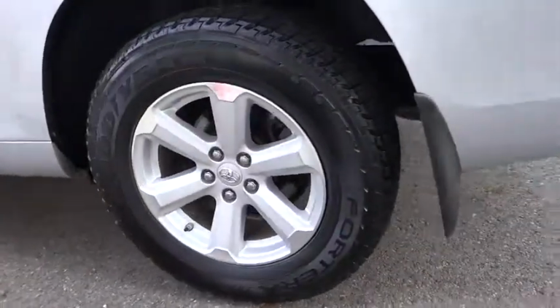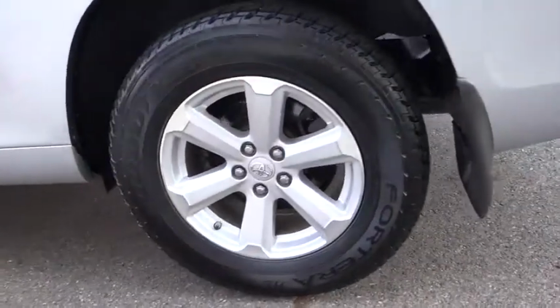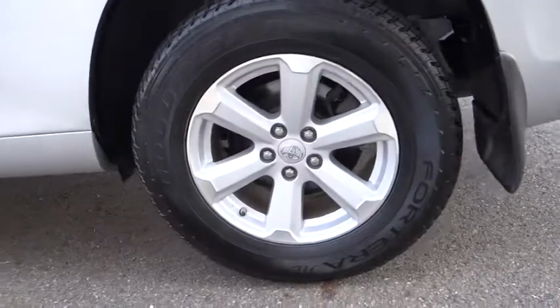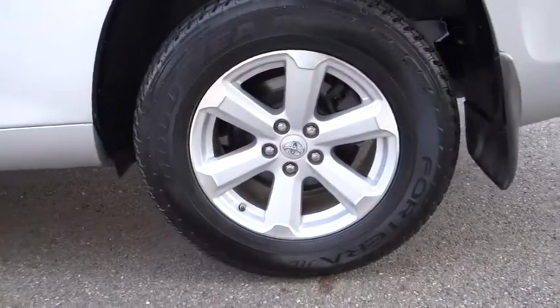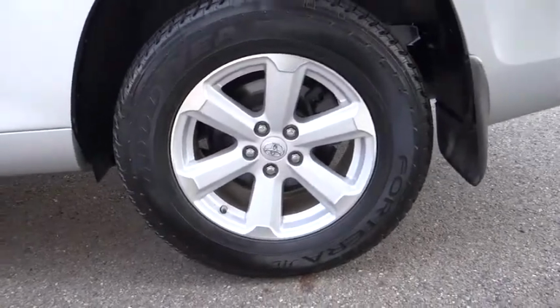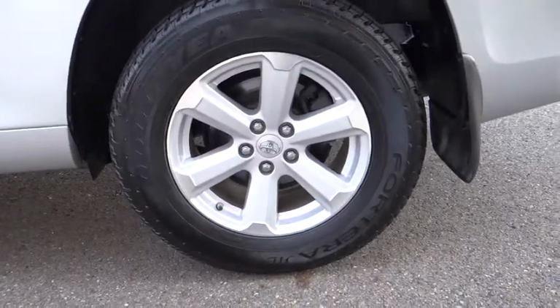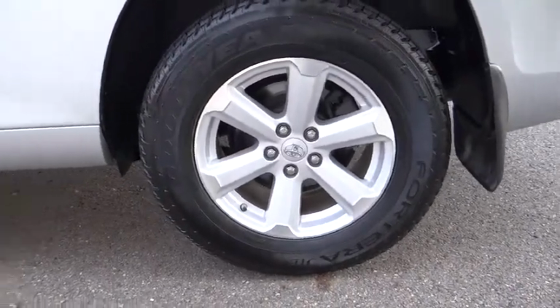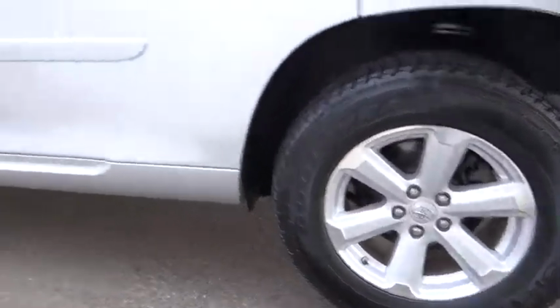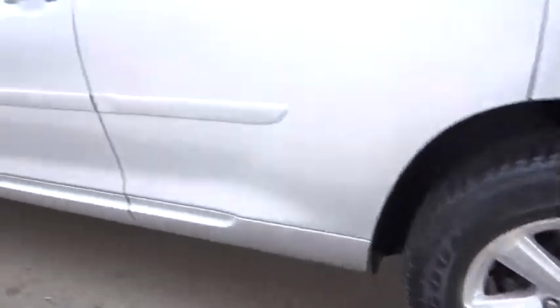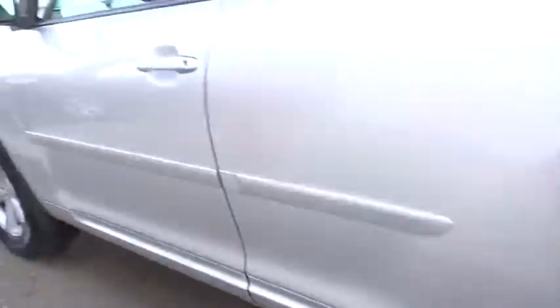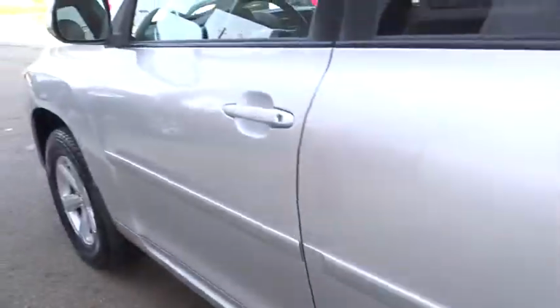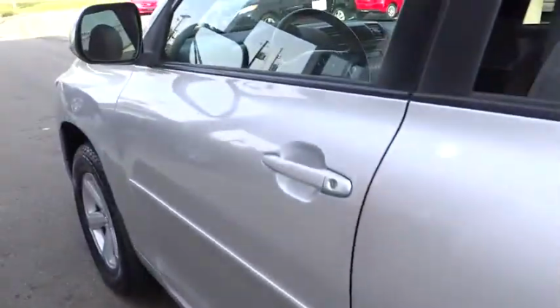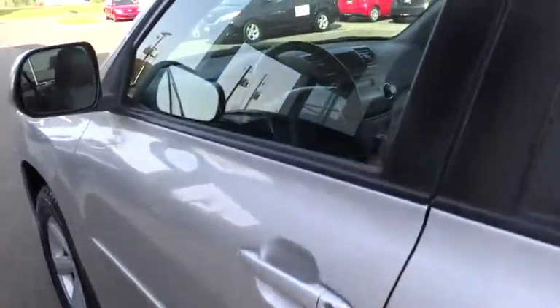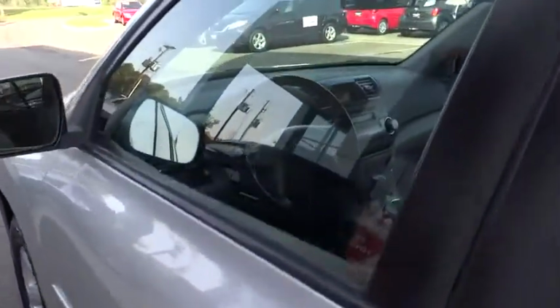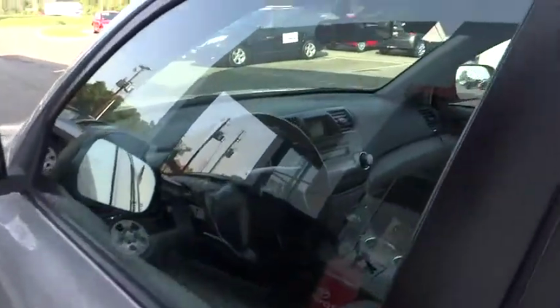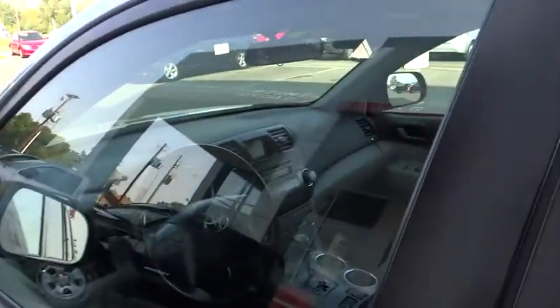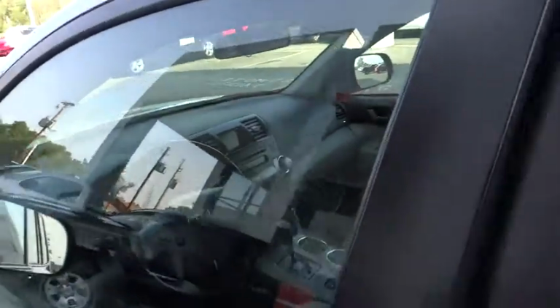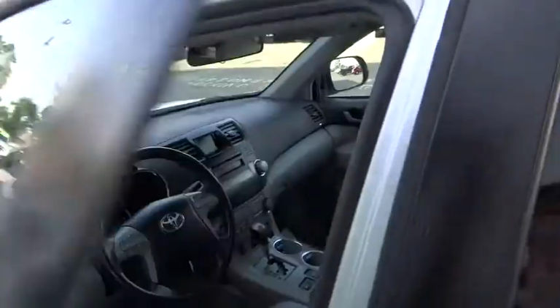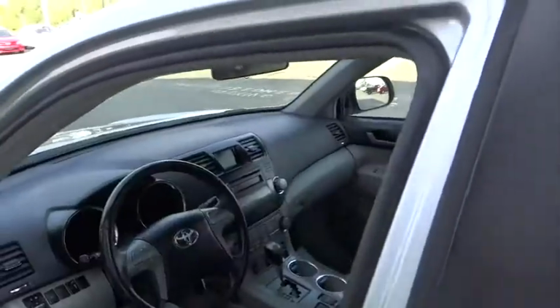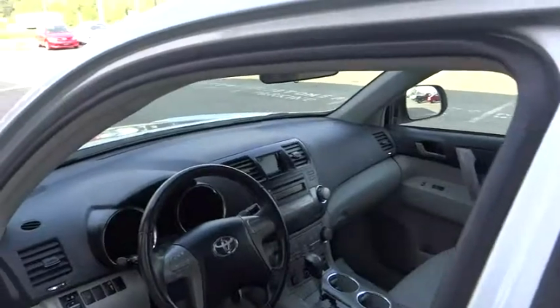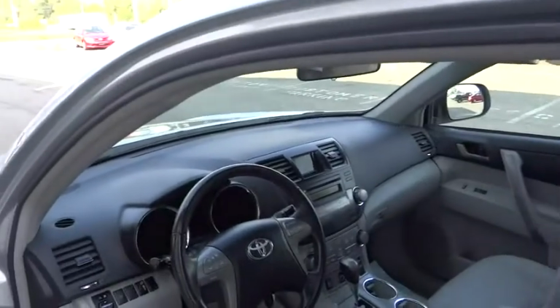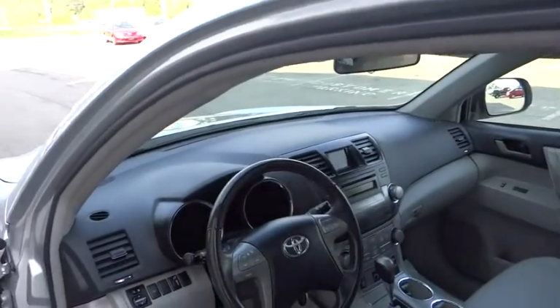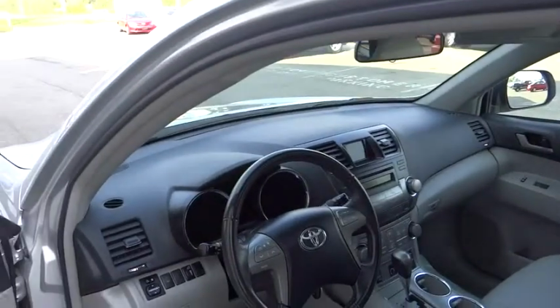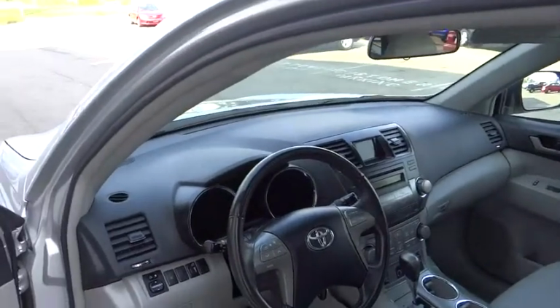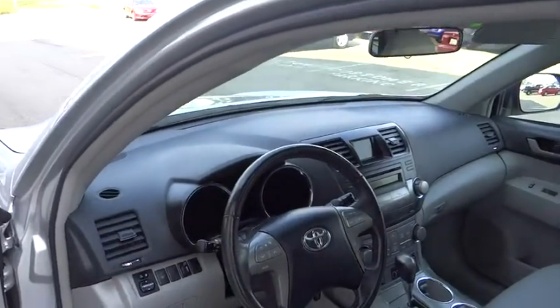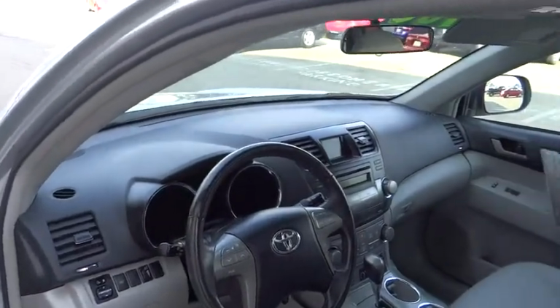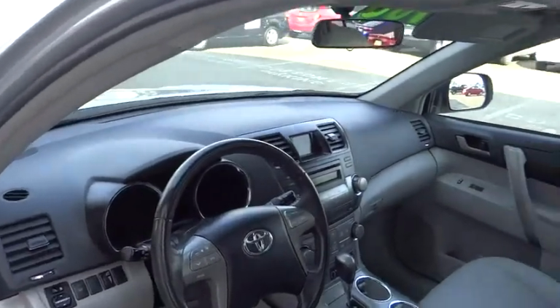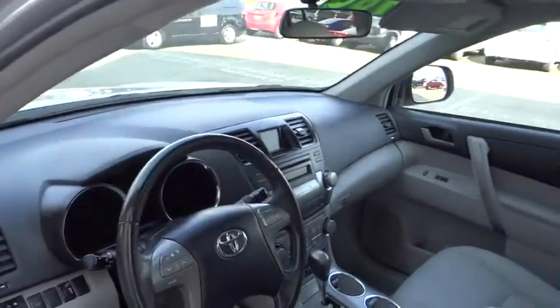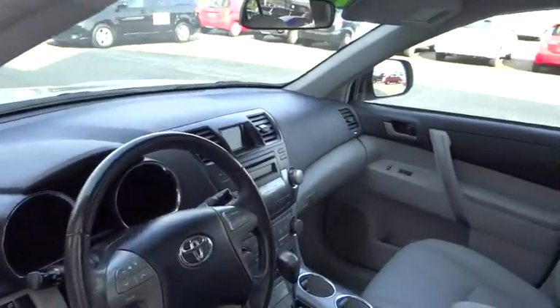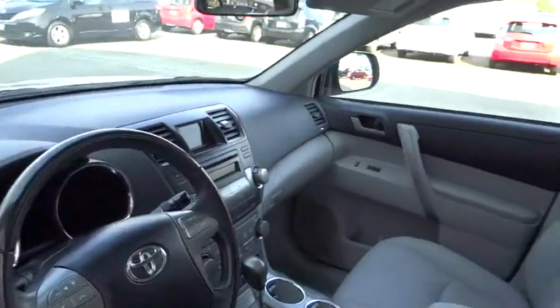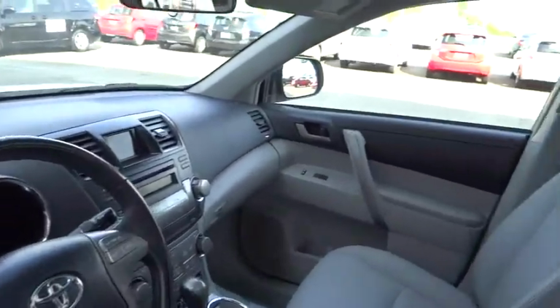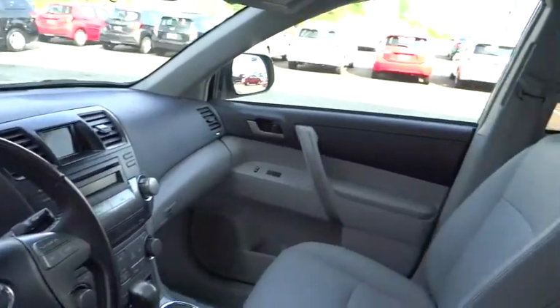Backup camera, keyless entry, CD changer, anti-lock braking system, leather-wrapped steering wheel, moonroof, power steering, adjustable steering wheel.